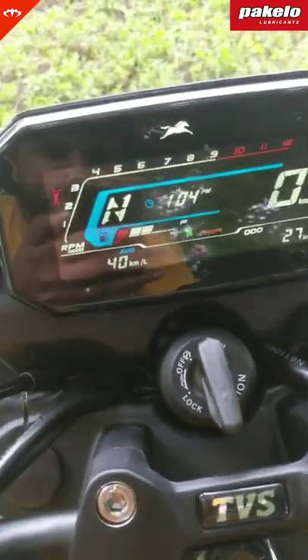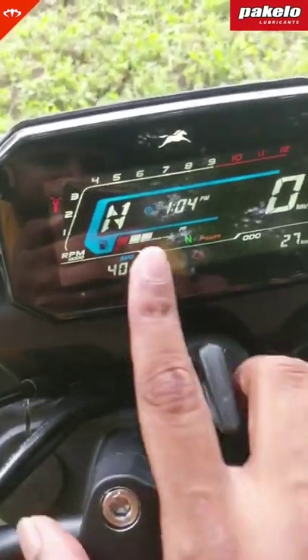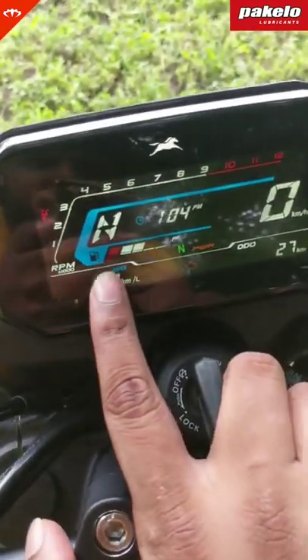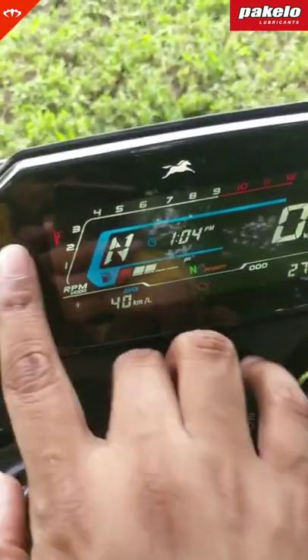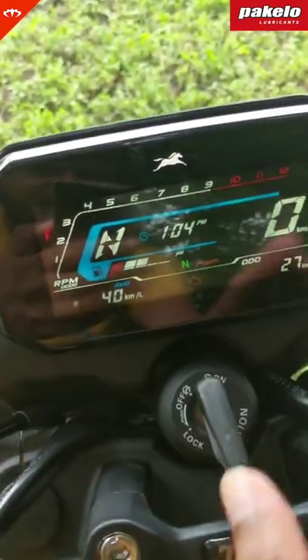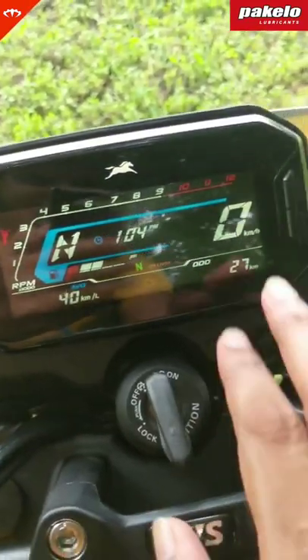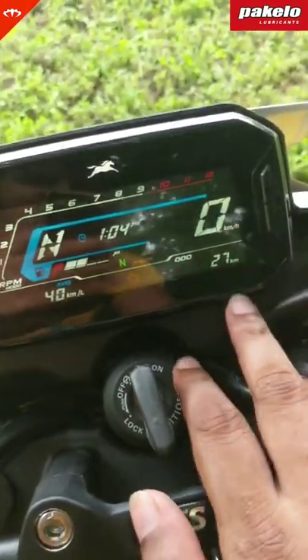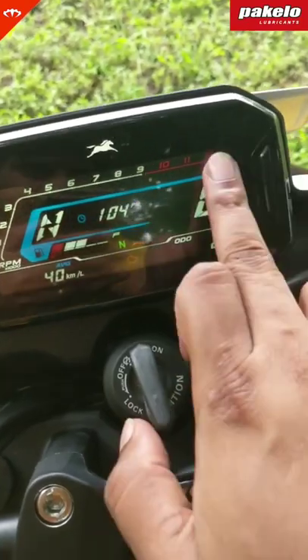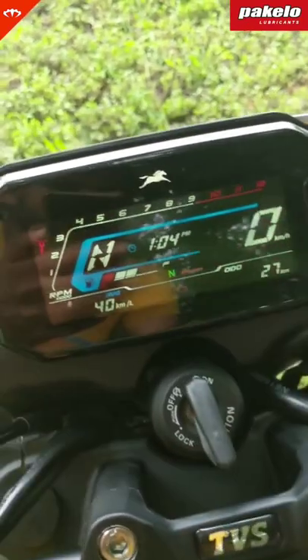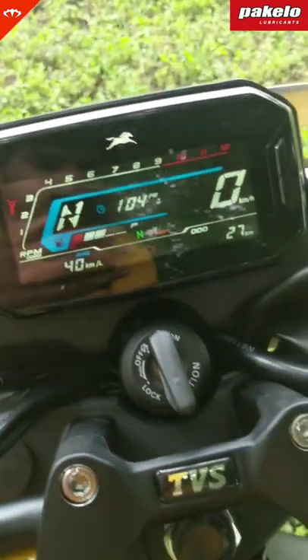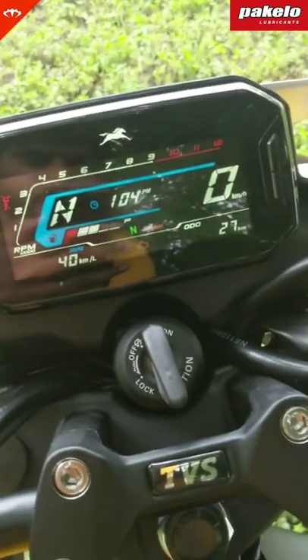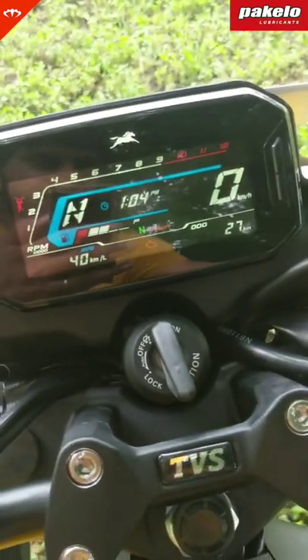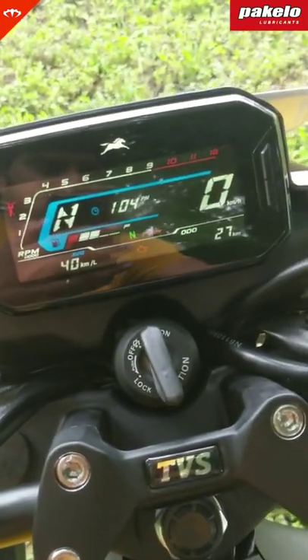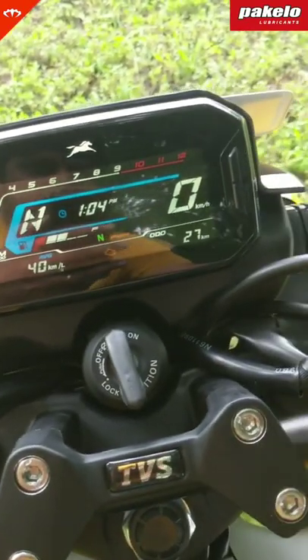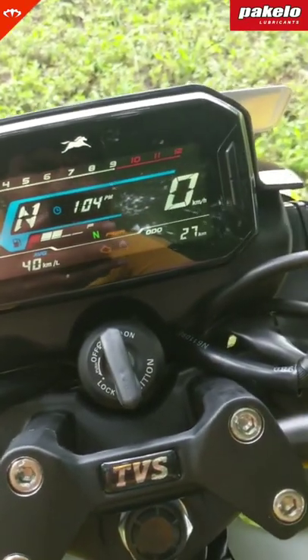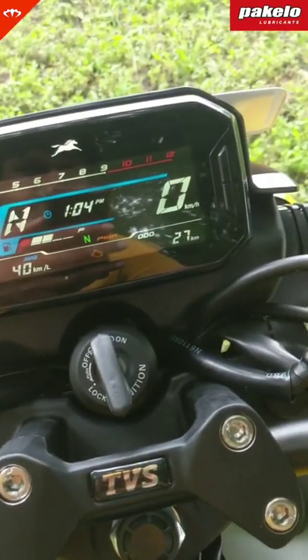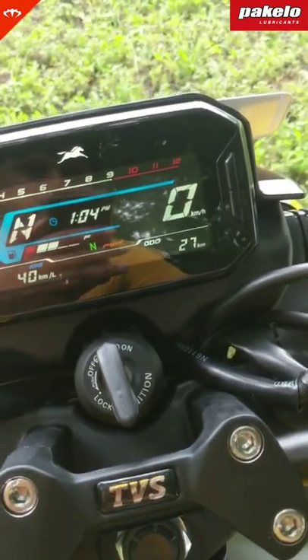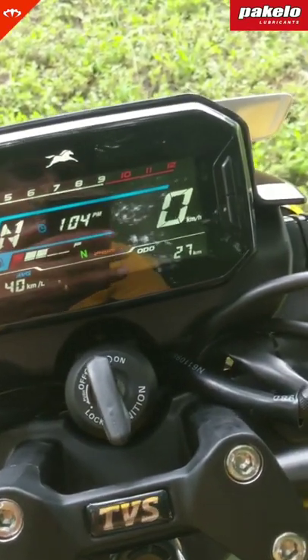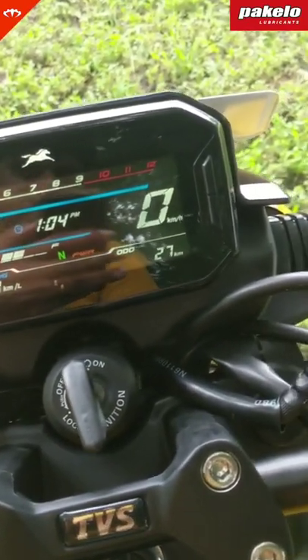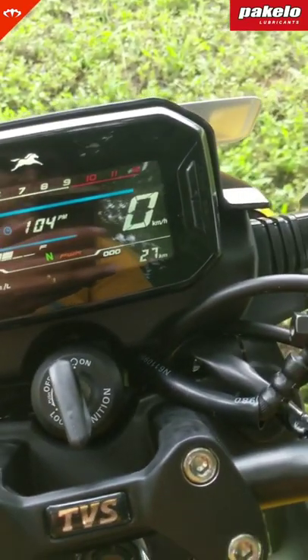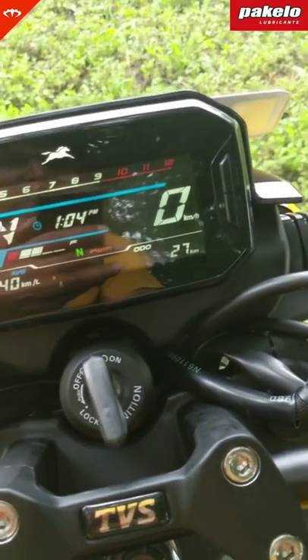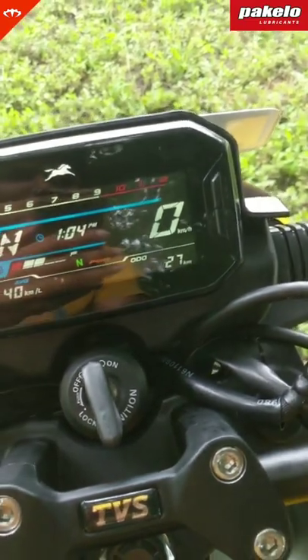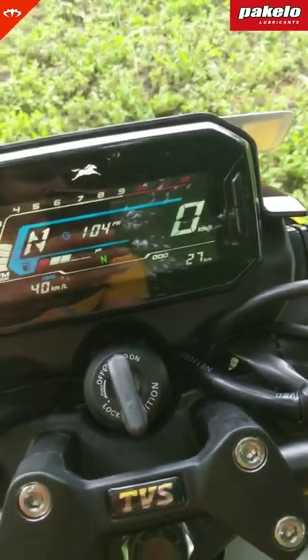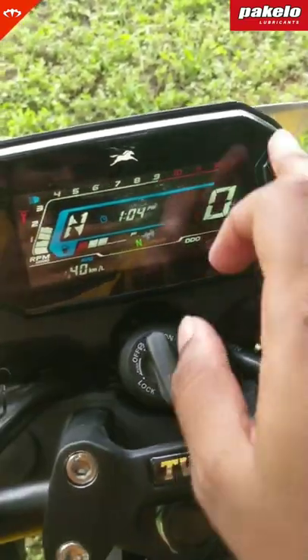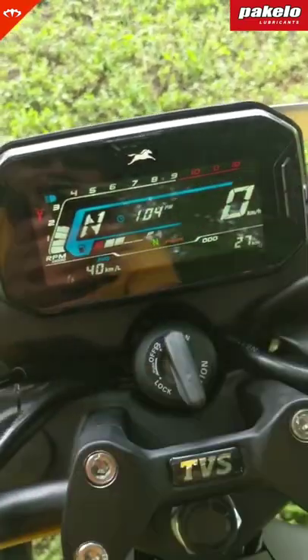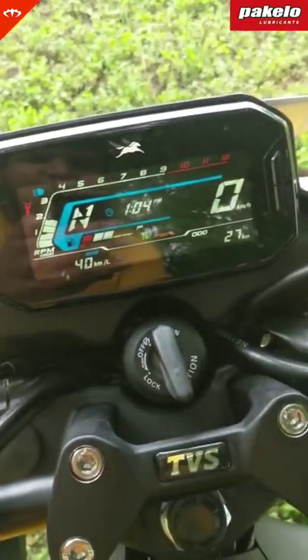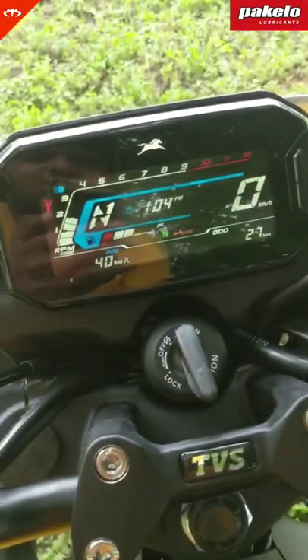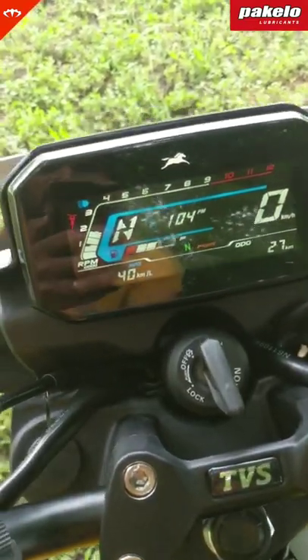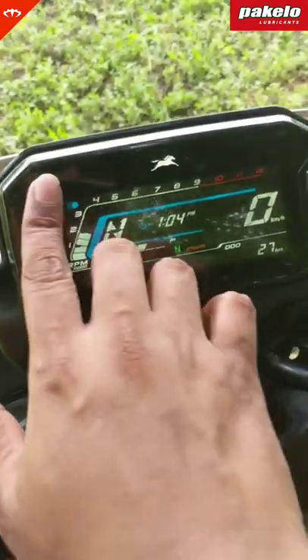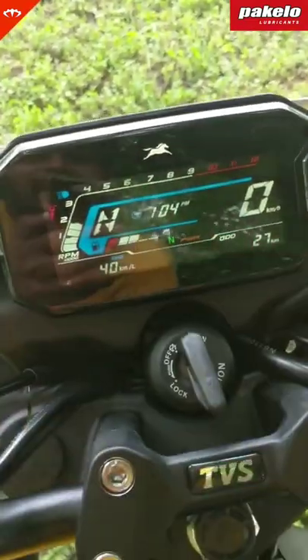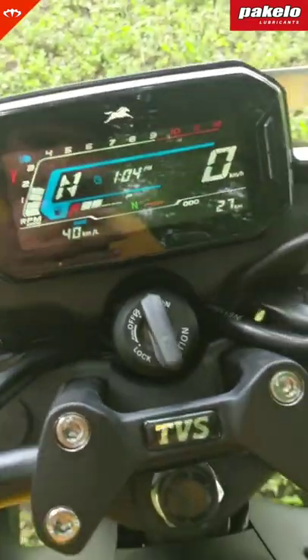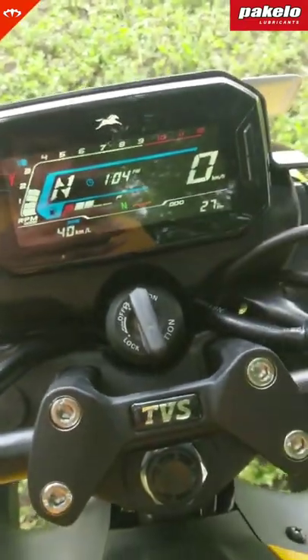Of course you have the gear indicator, side stand indicator. There's a helmet warning — basically a 'wear your helmet' reminder that comes up here. And of course hazard and IBM indicators etc.